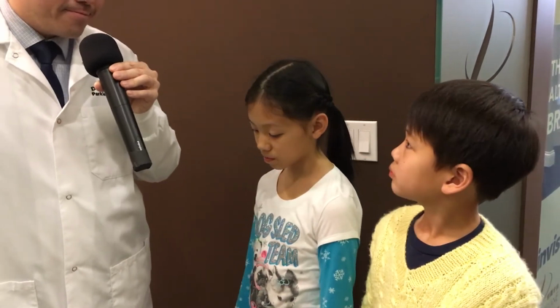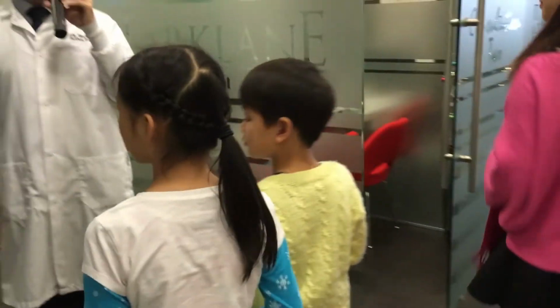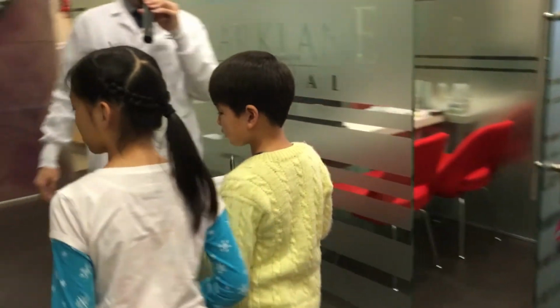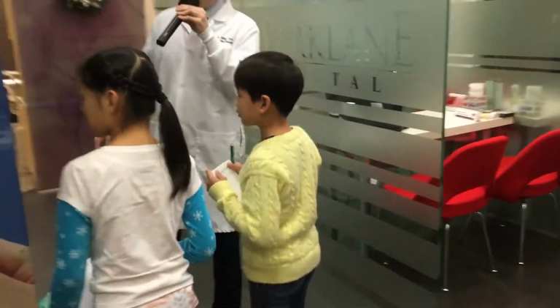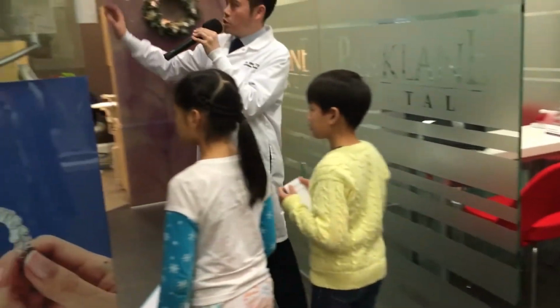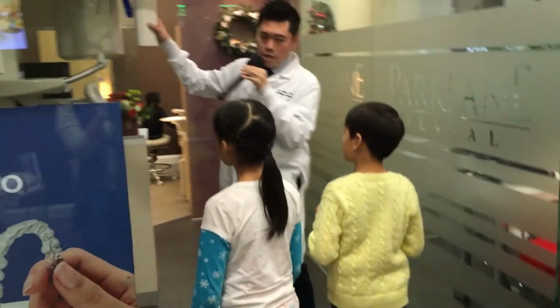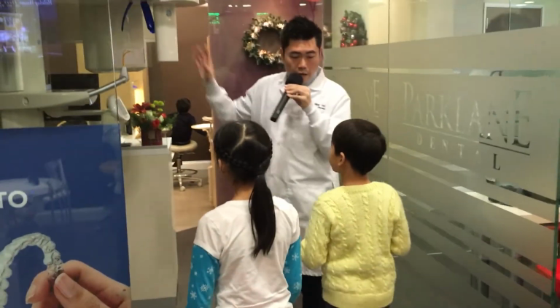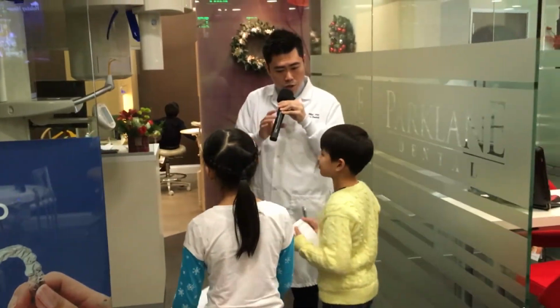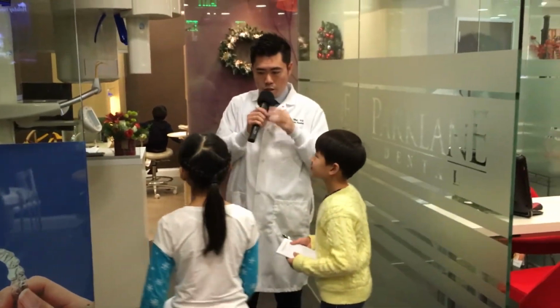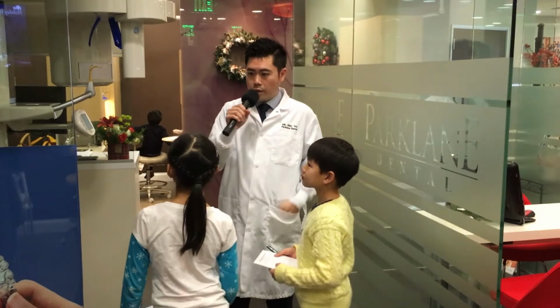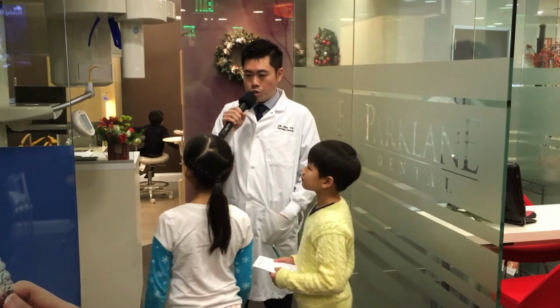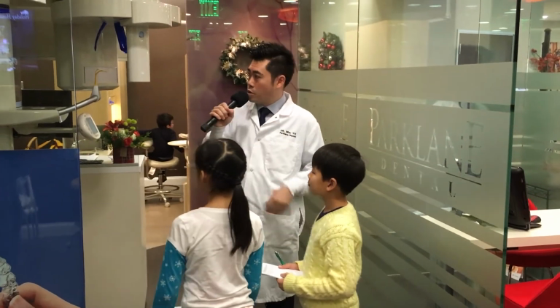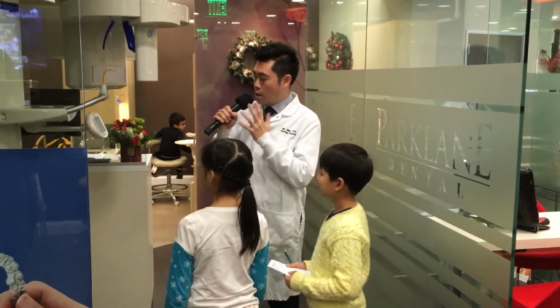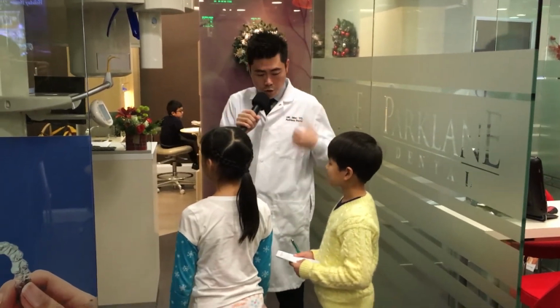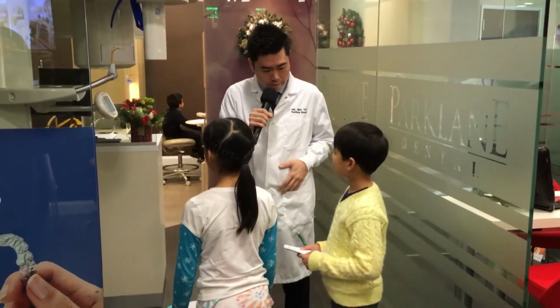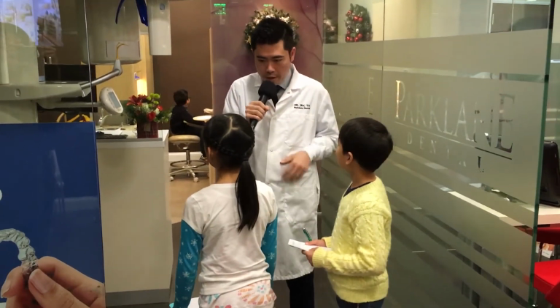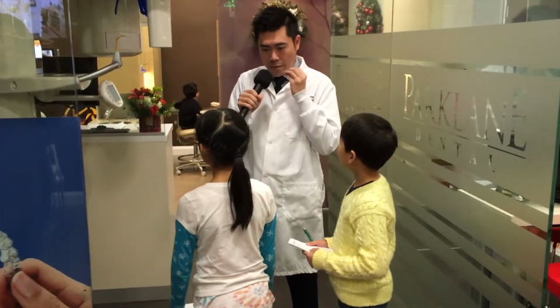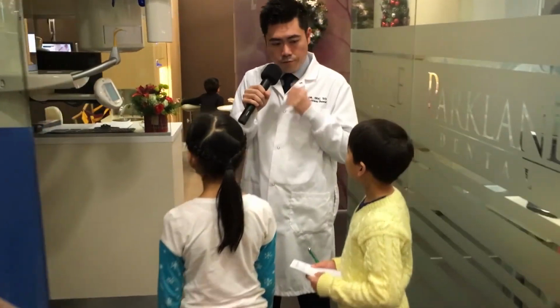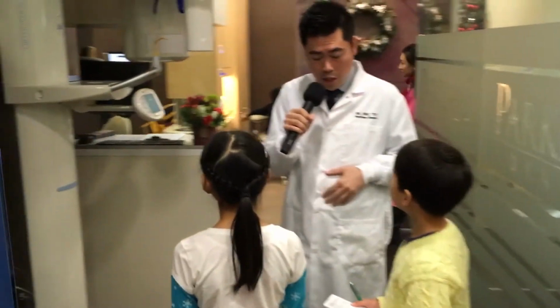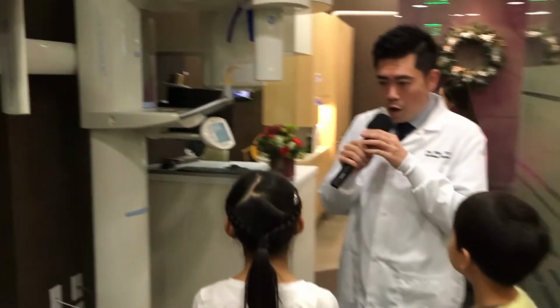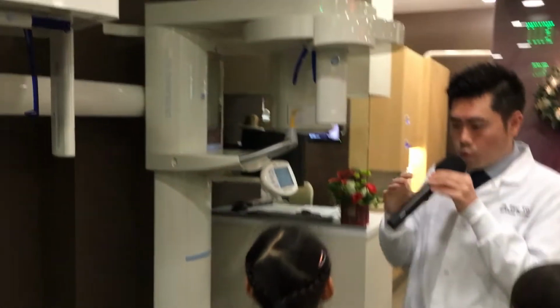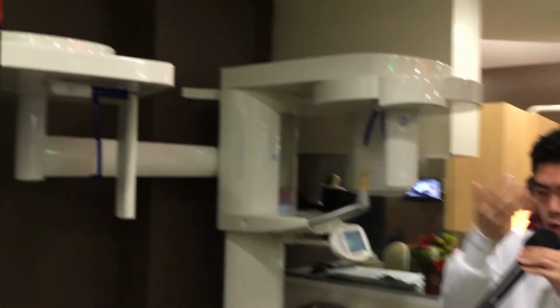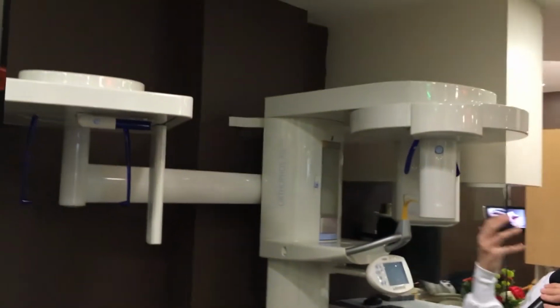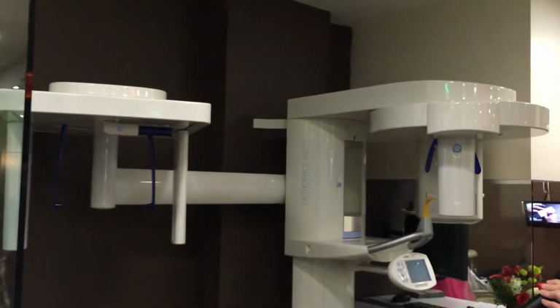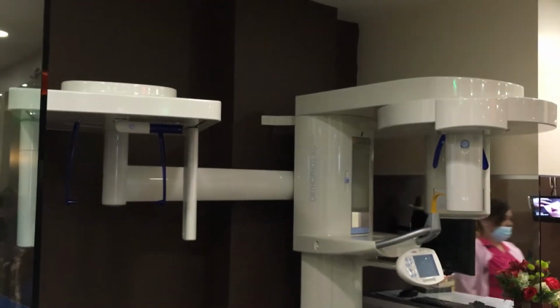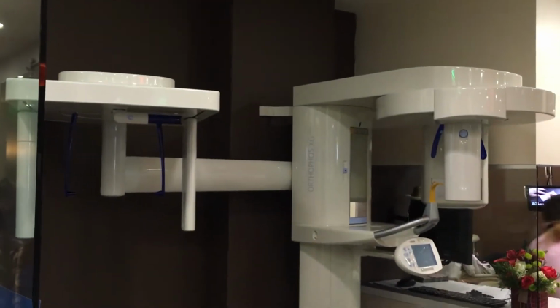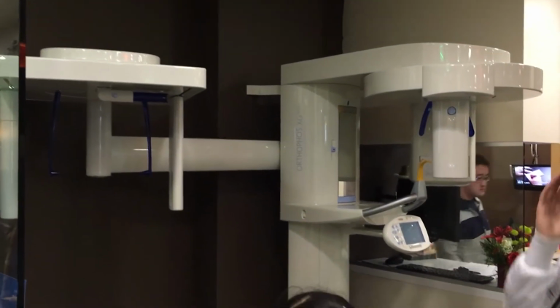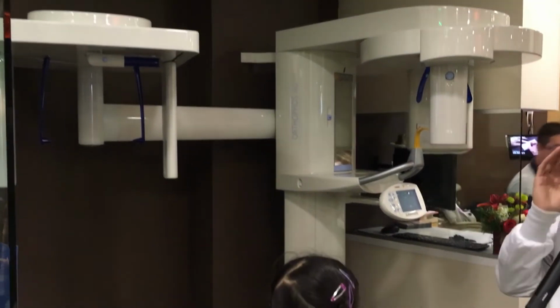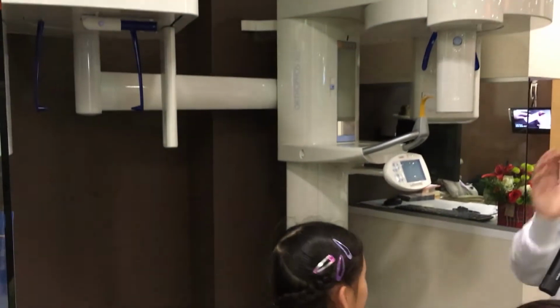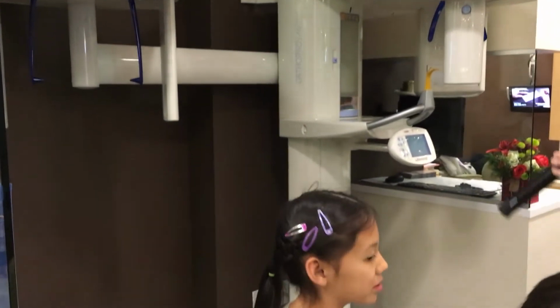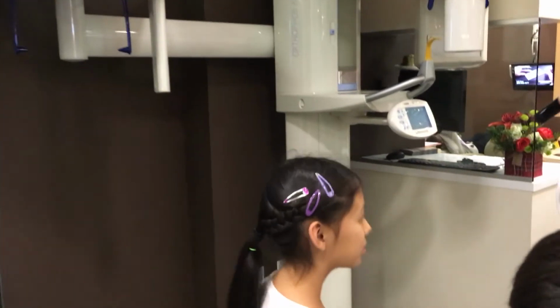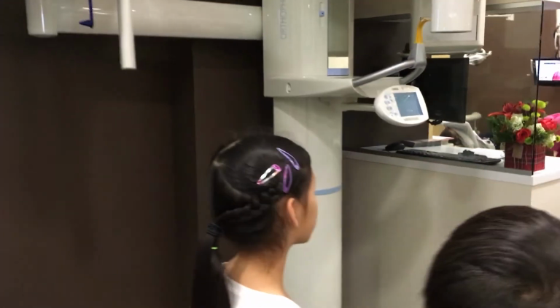And over here is called a panoramic machine. It's an x-ray machine that we can use to take a lot of pictures — from your mouth, from your teeth, all the way around your whole head. Sometimes we have to see people's jaw, their head, and everything around there.